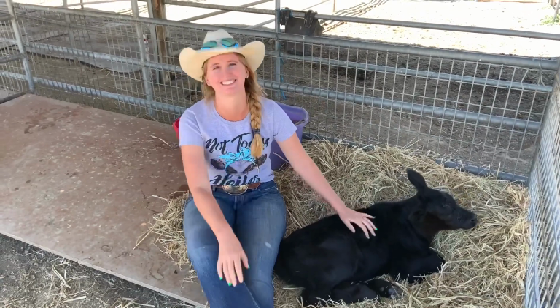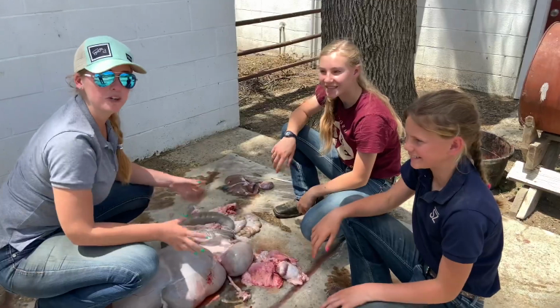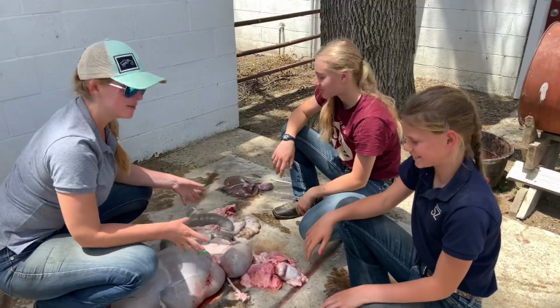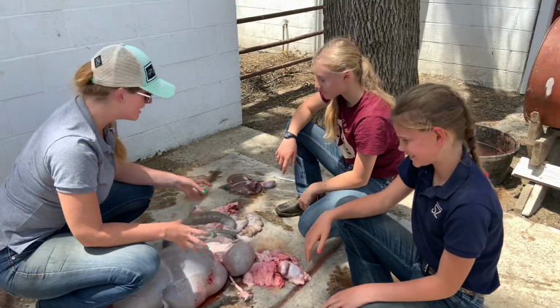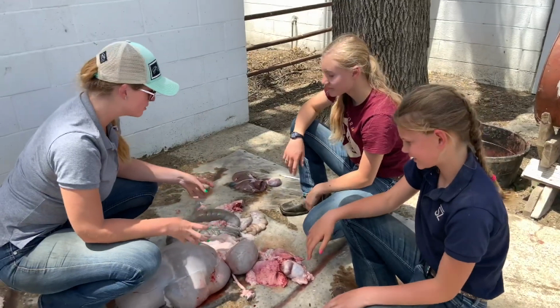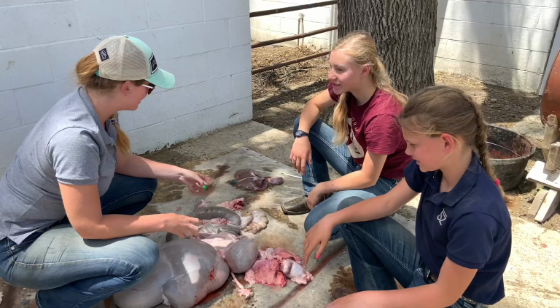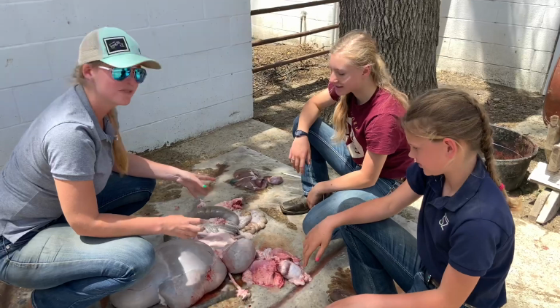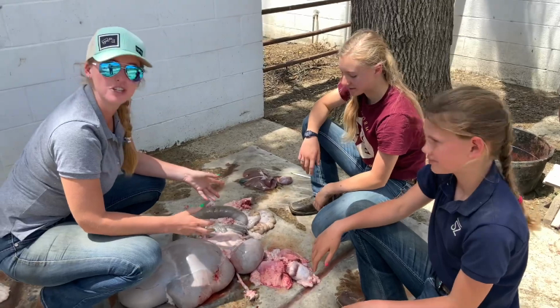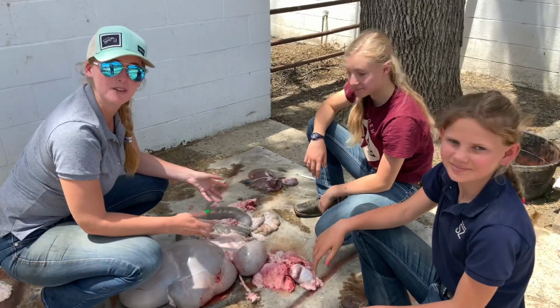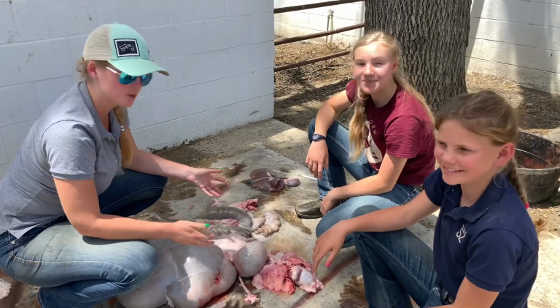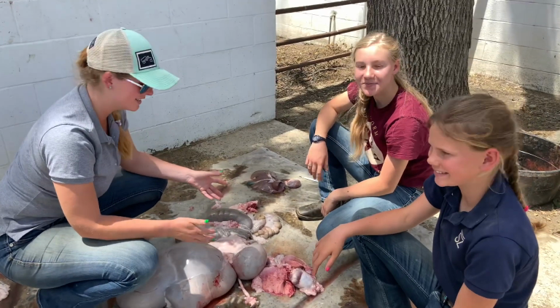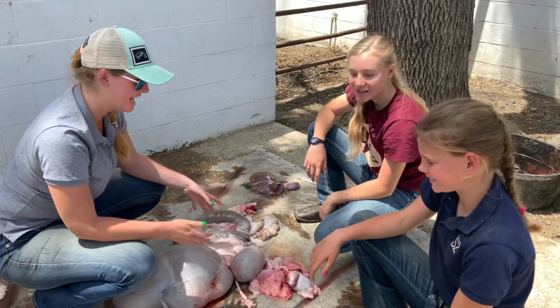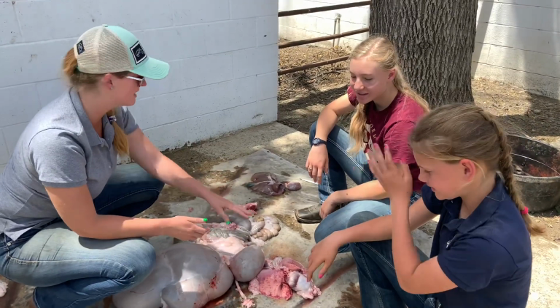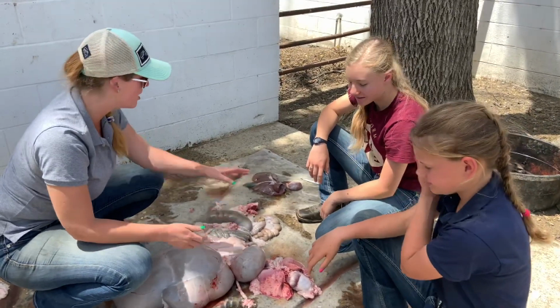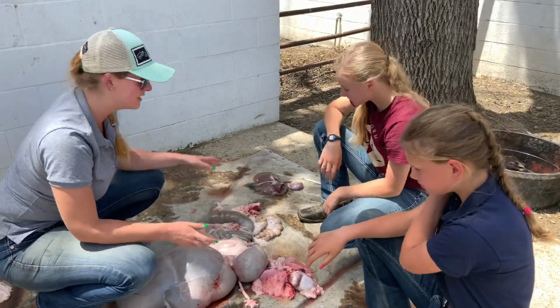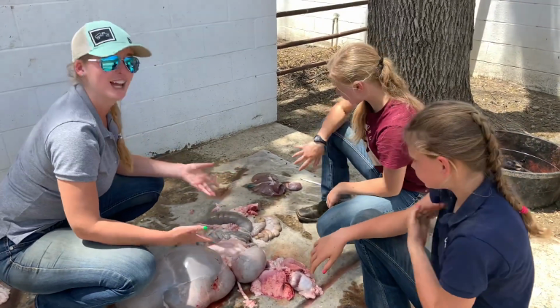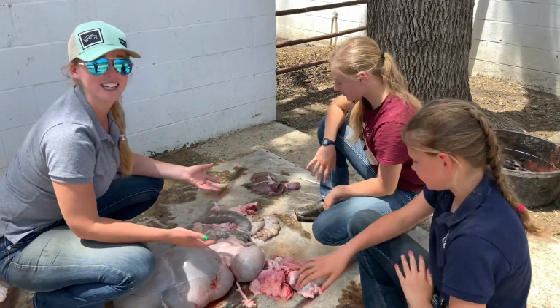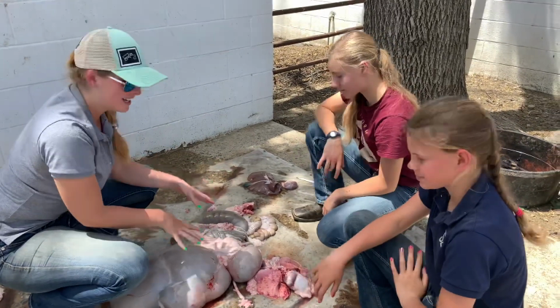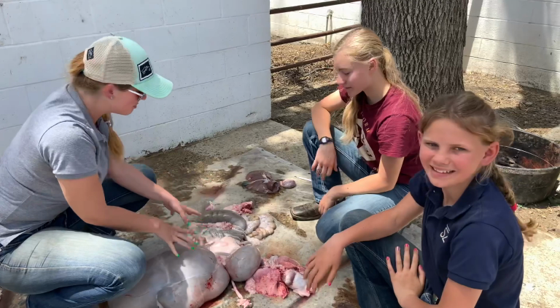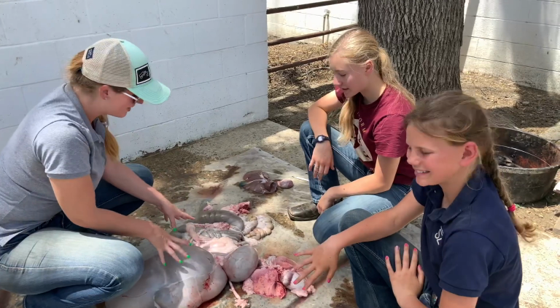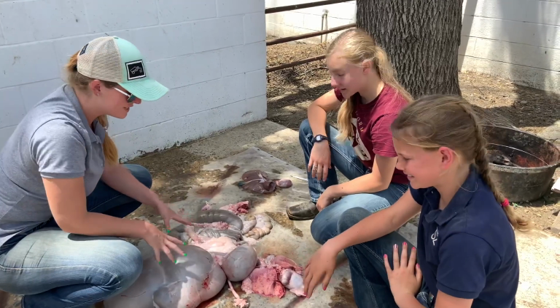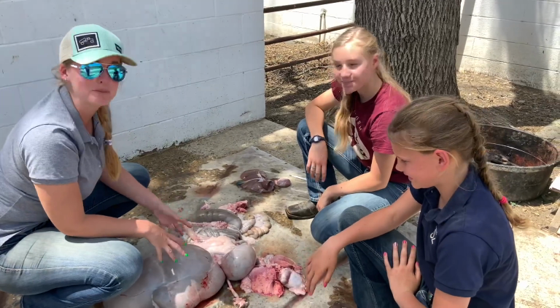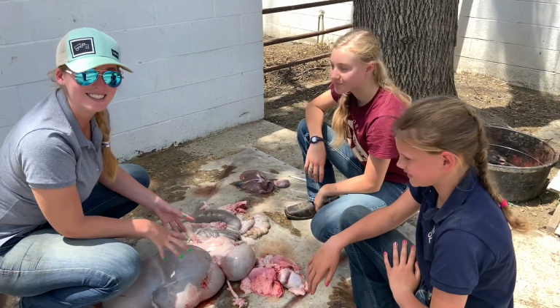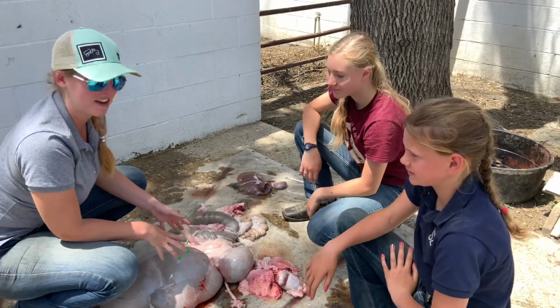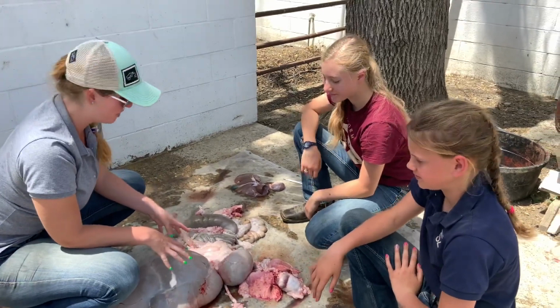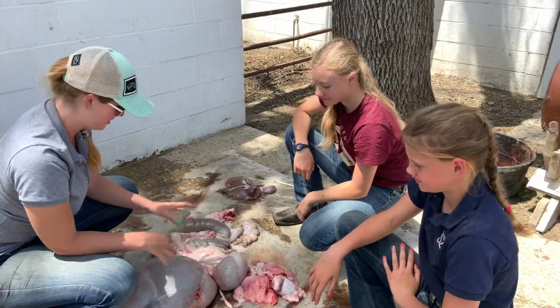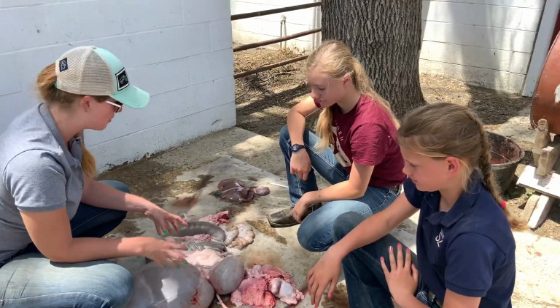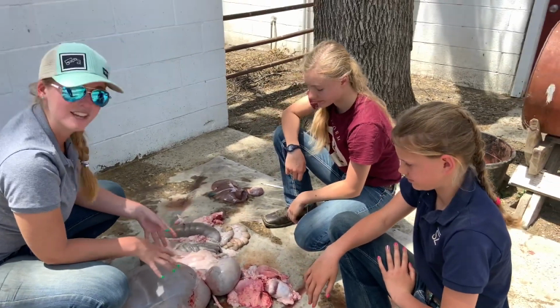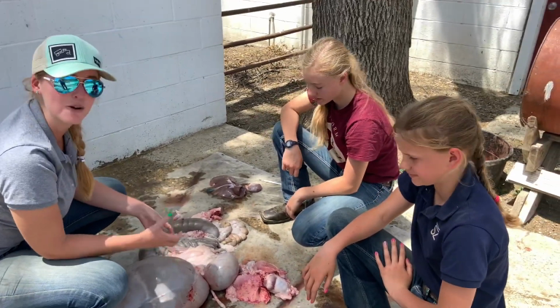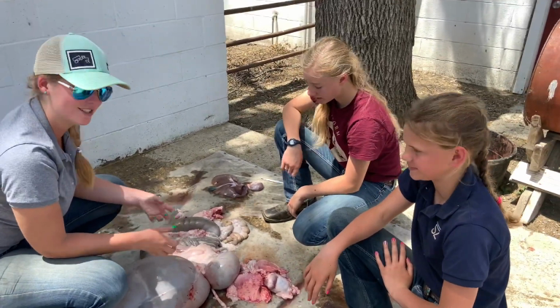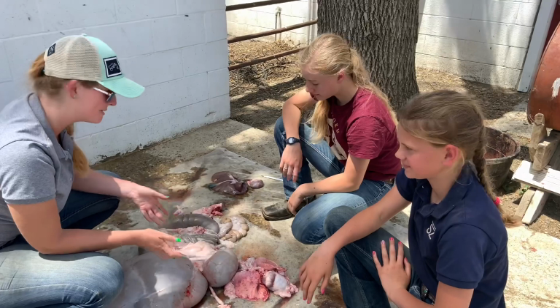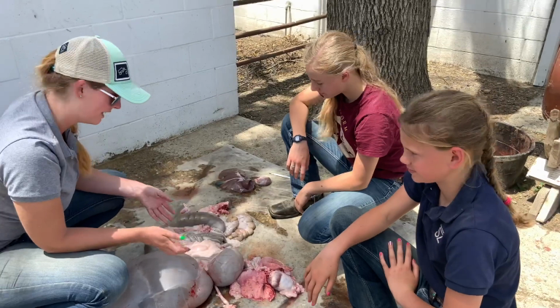We're here with the intestinal tract of the sheep that was just processed today, as well as the lungs and the liver, and we're going to tell you a little bit about each of the different organs that help this sheep sustain life.